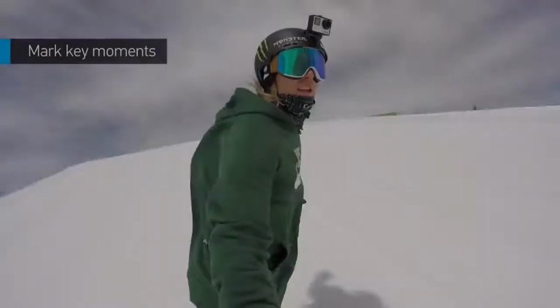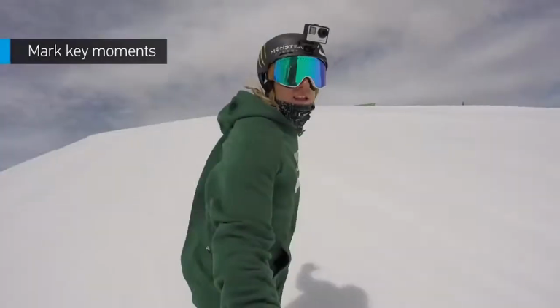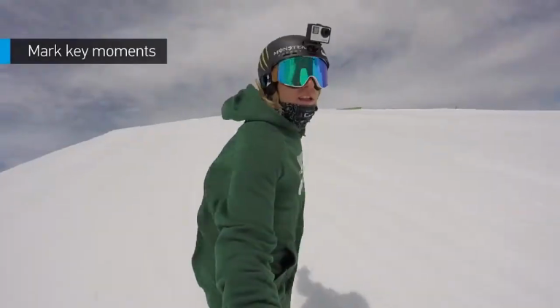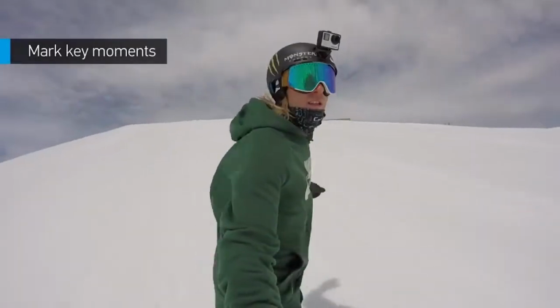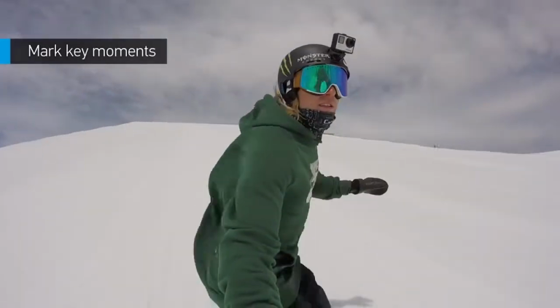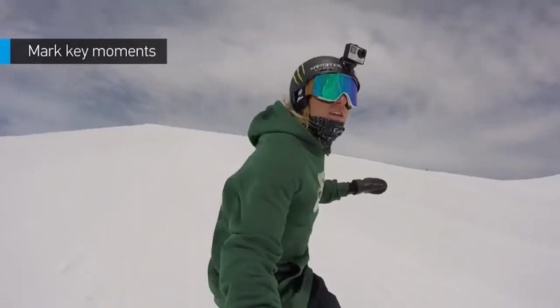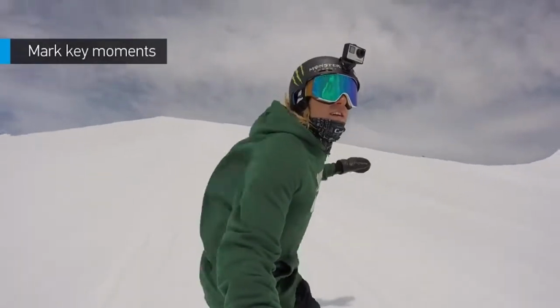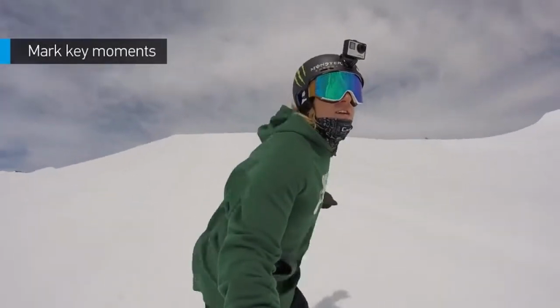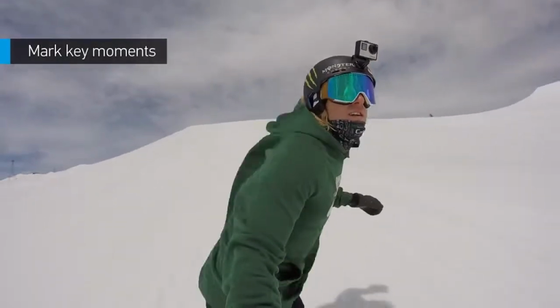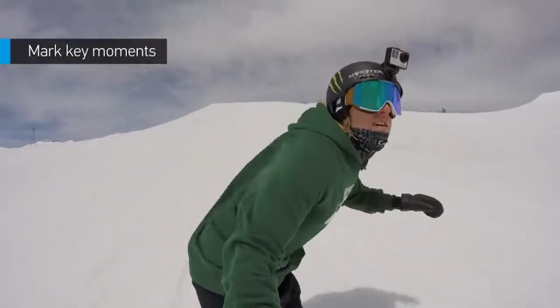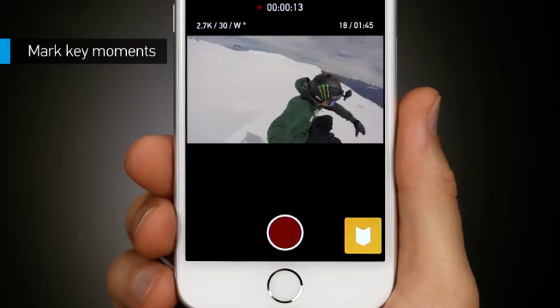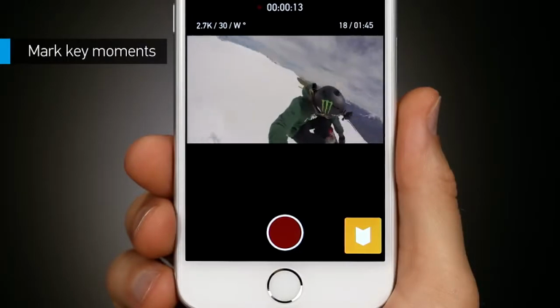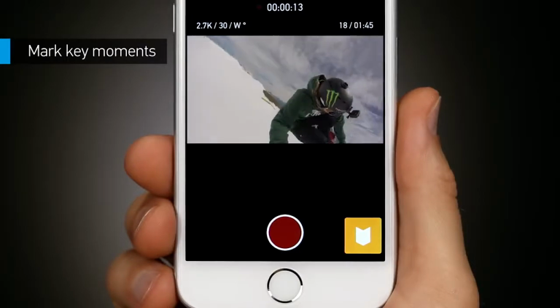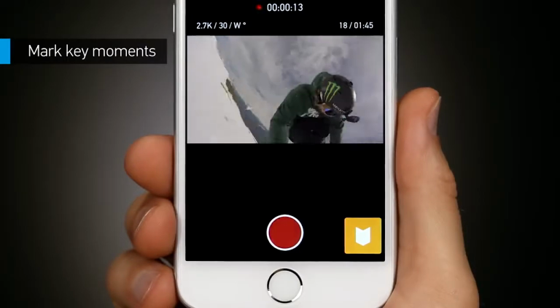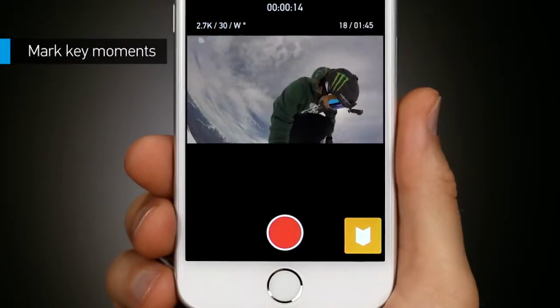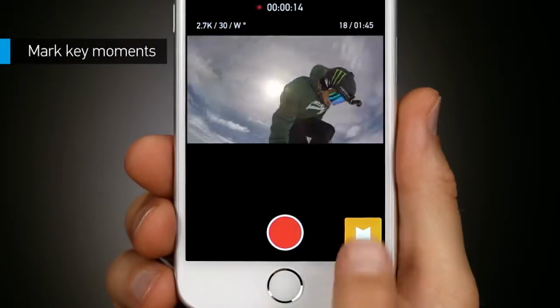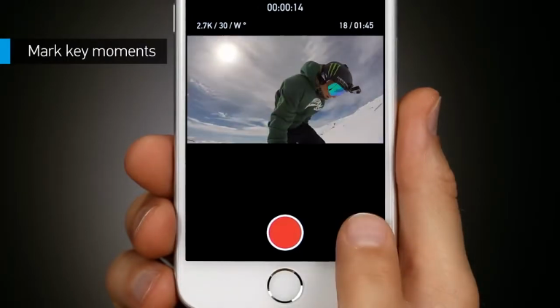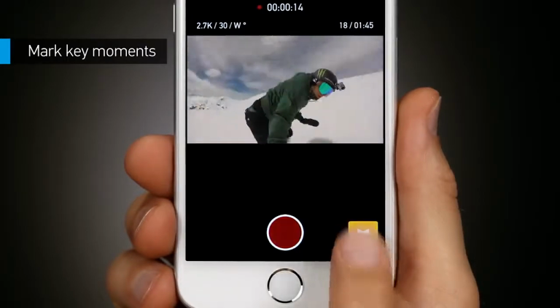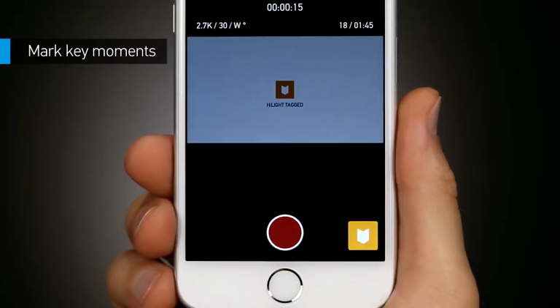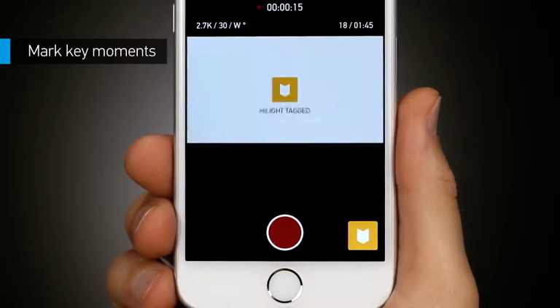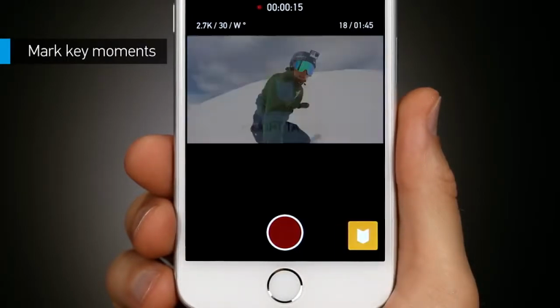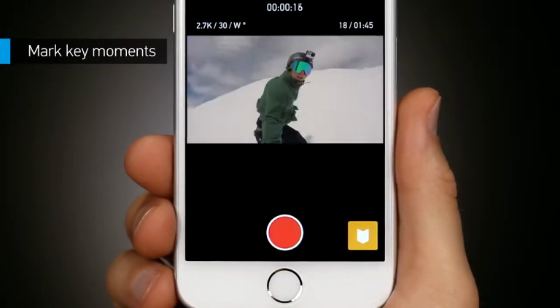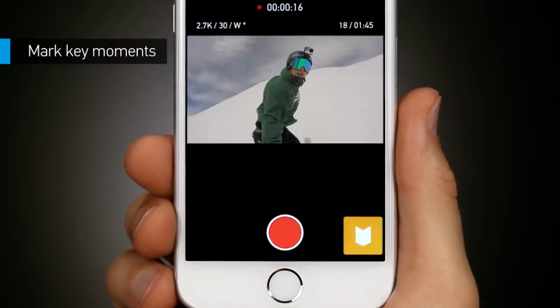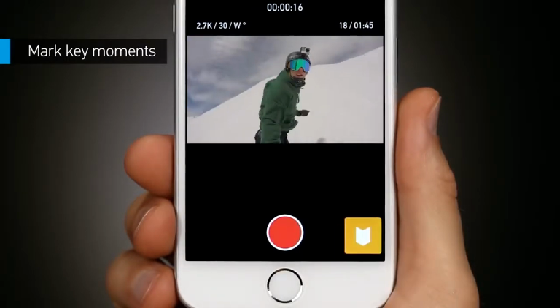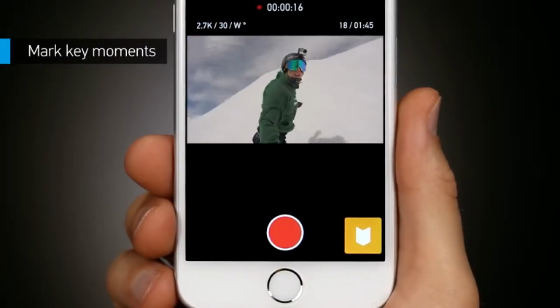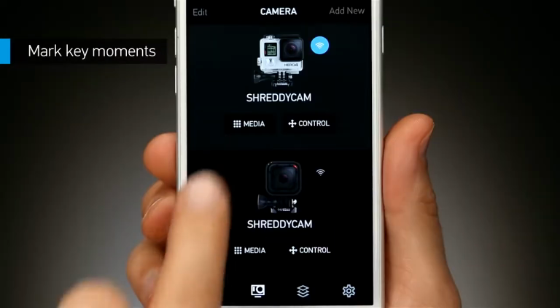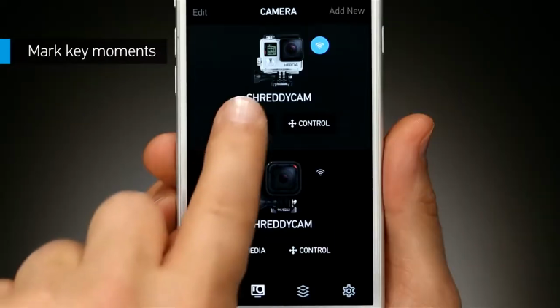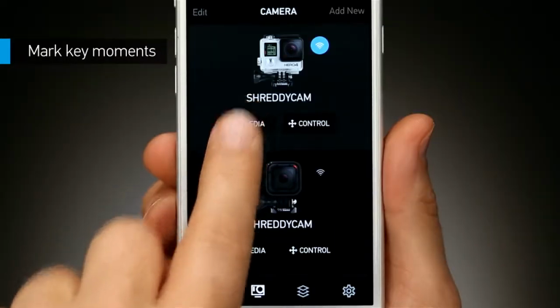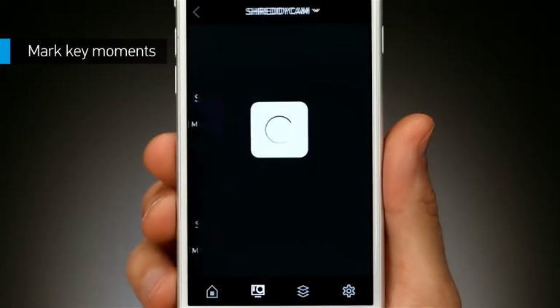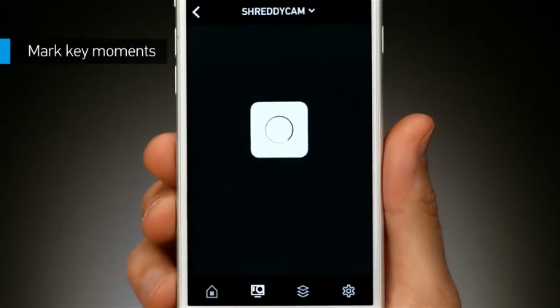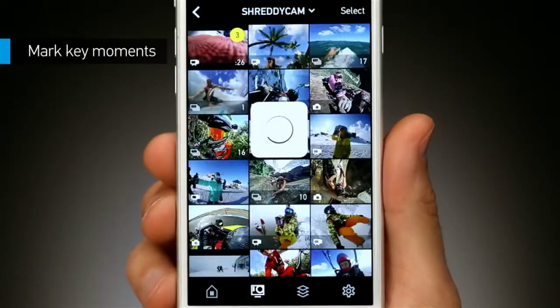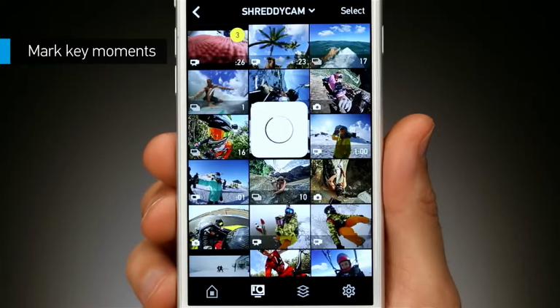Want to keep track of key moments as you capture them? When something cool happens, add a highlight while recording to mark the moment so you can quickly find it later on.